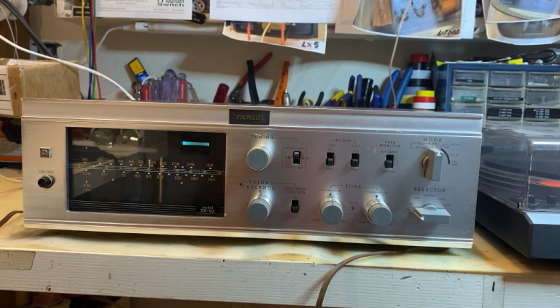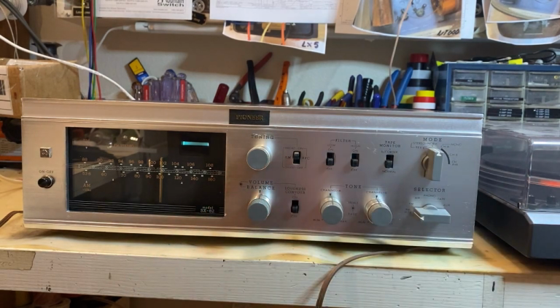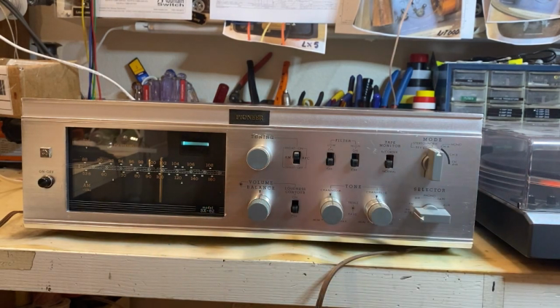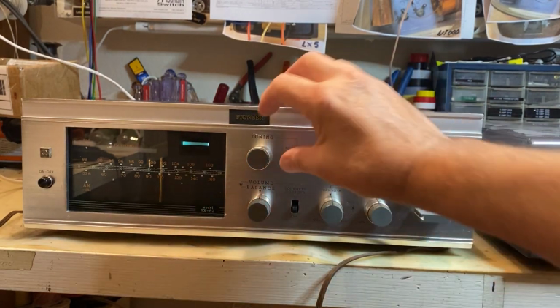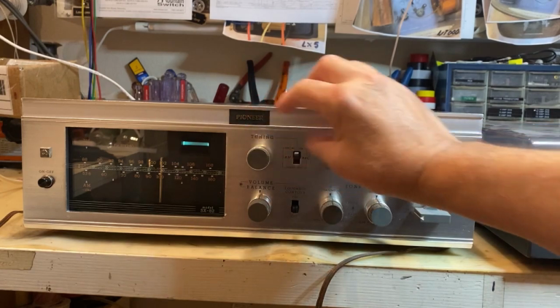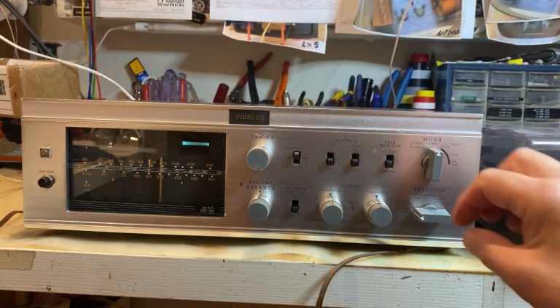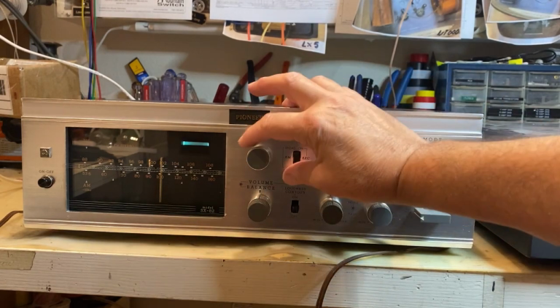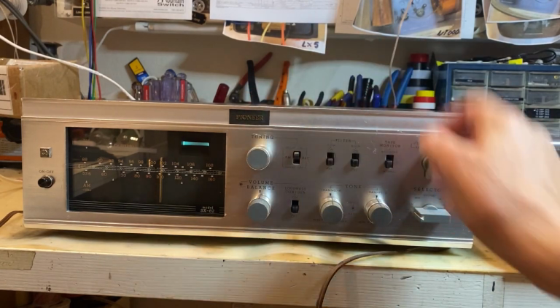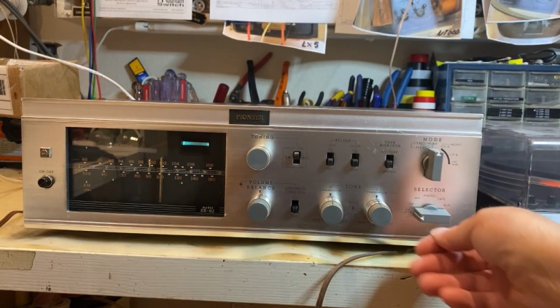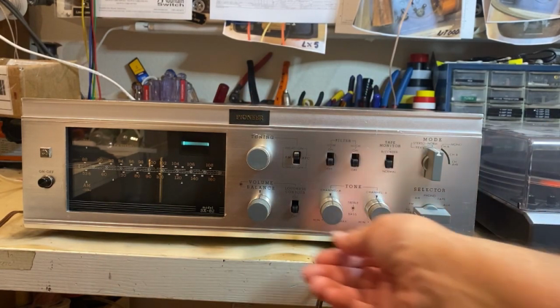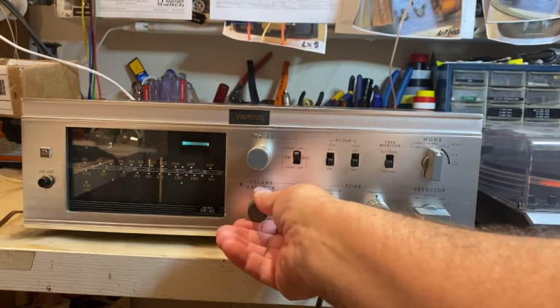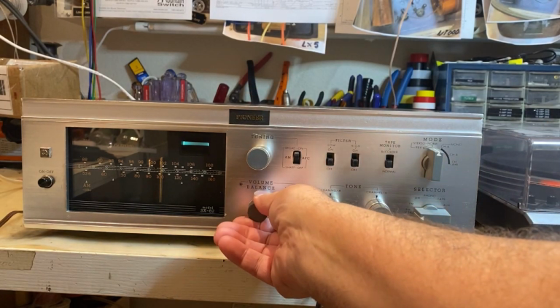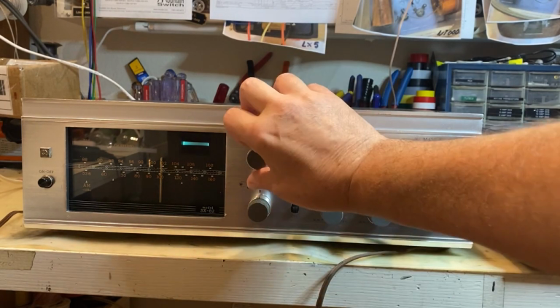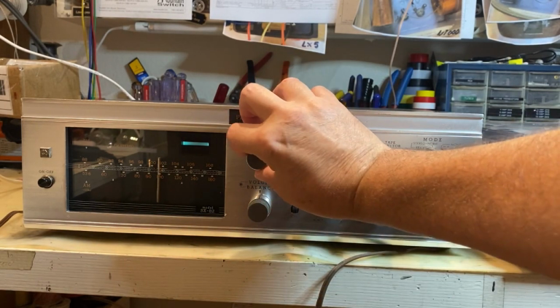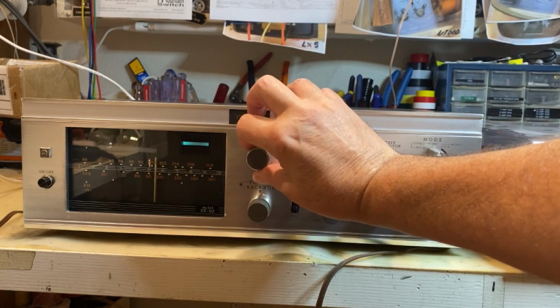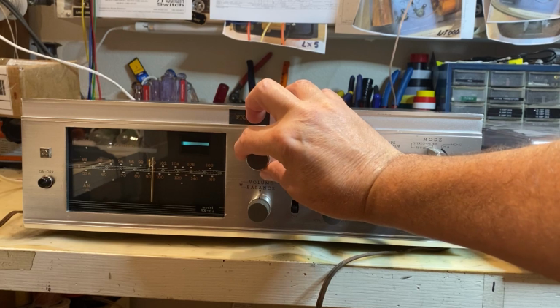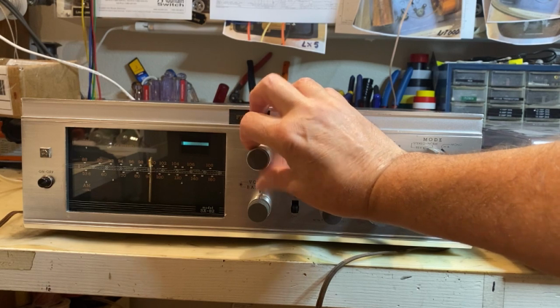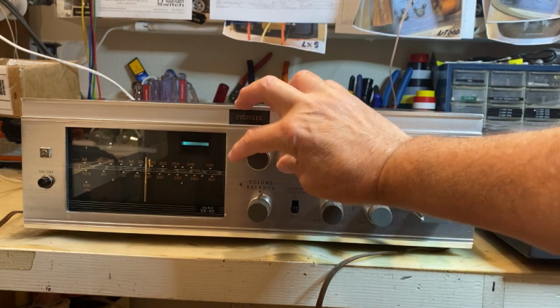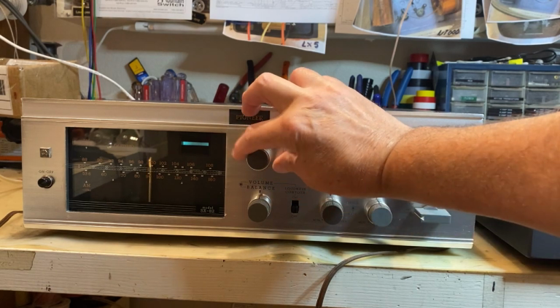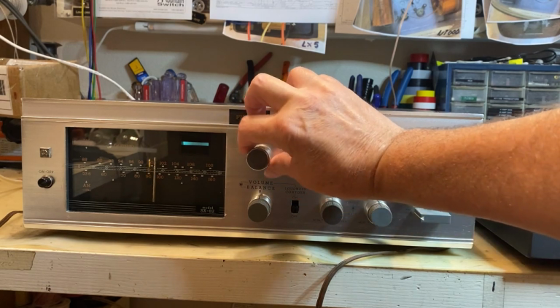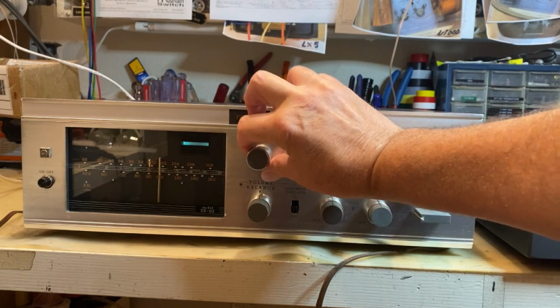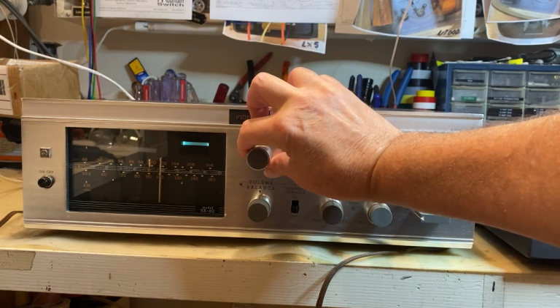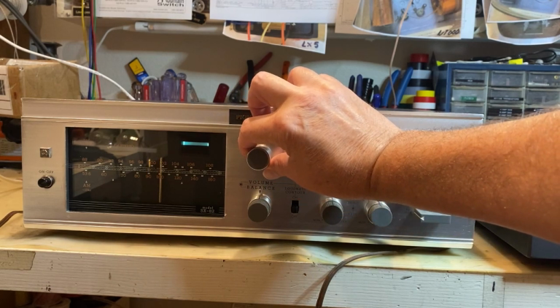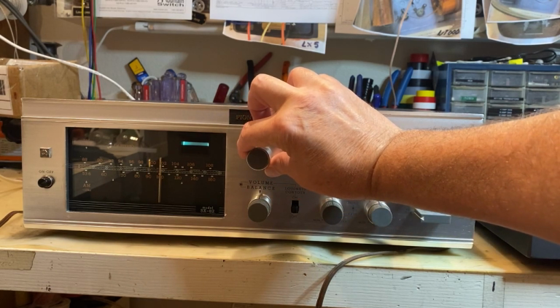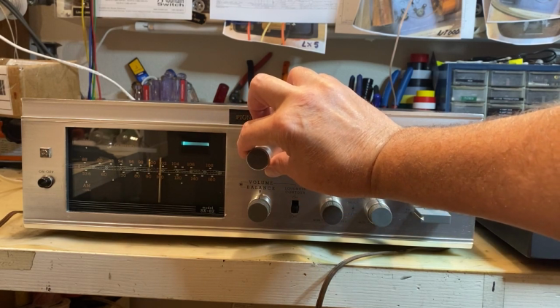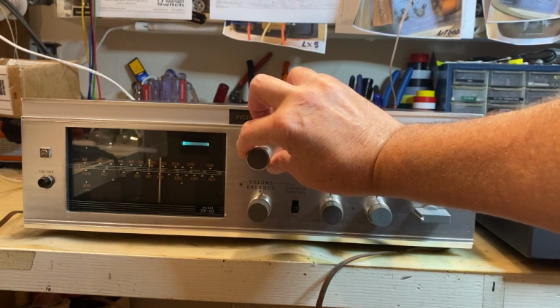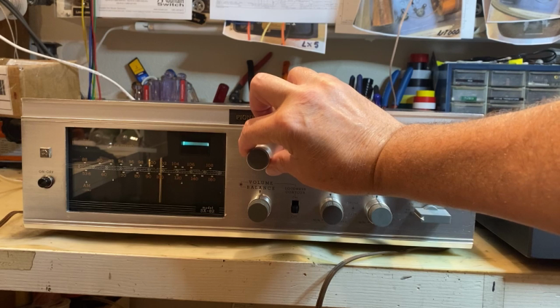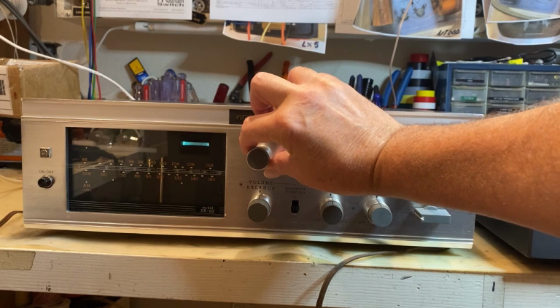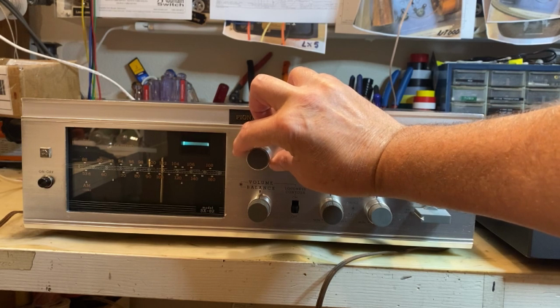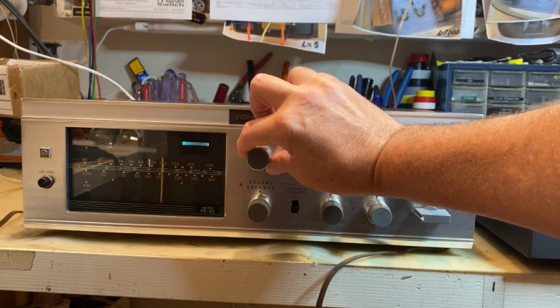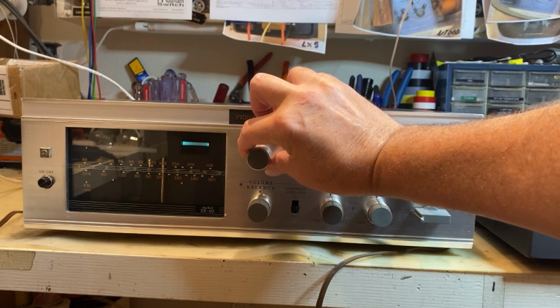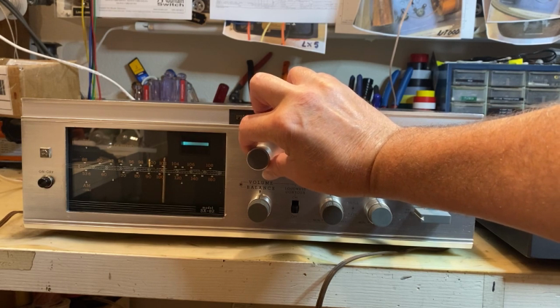Maybe it's a switch. But terrible reception up here — it's hard for me to tell if that meter's working, and I'm not even sure how that meter's supposed to work.